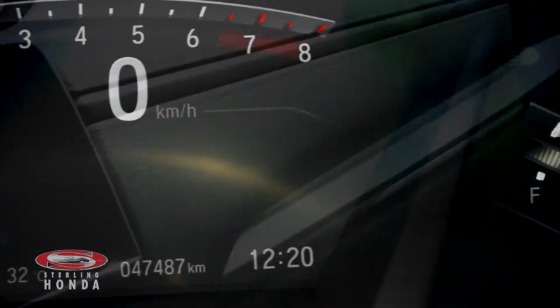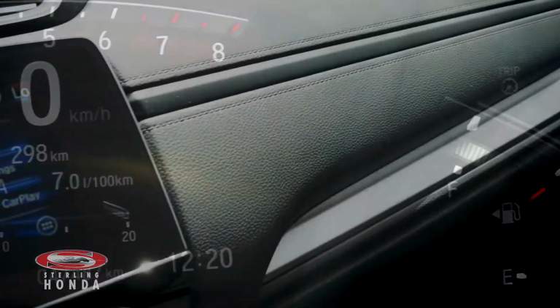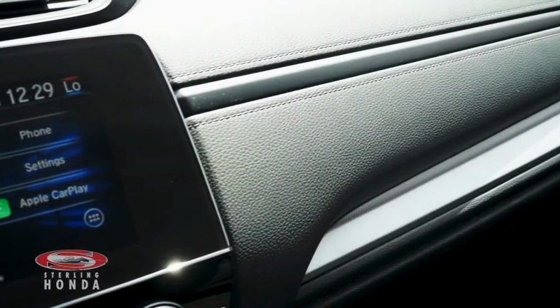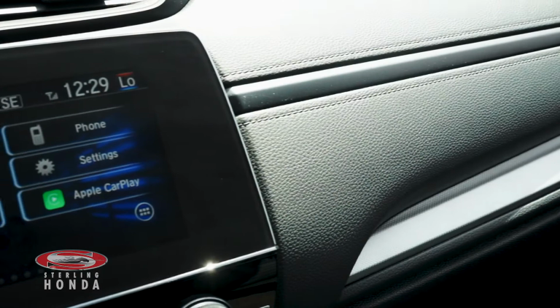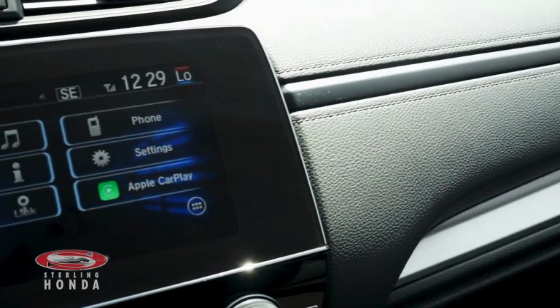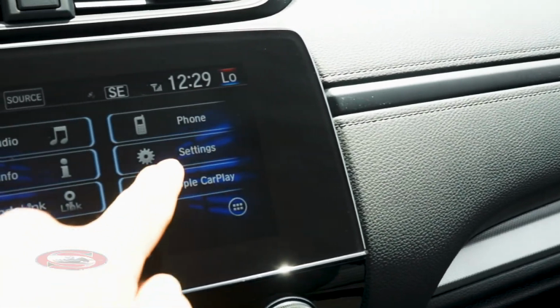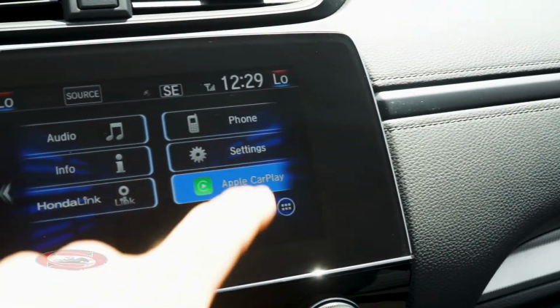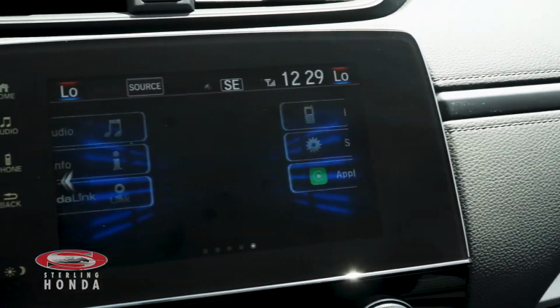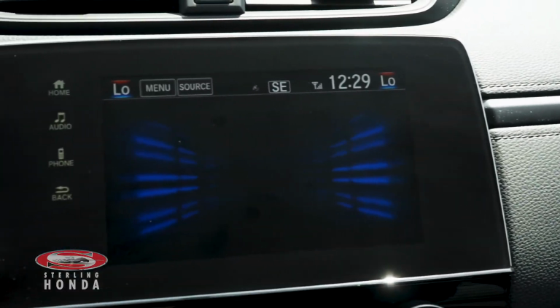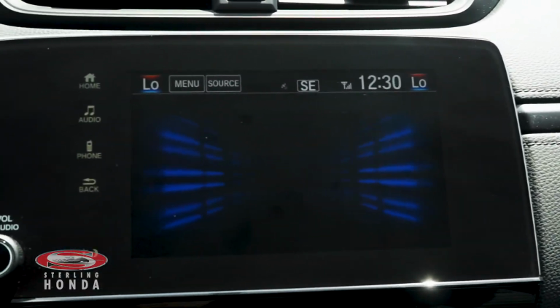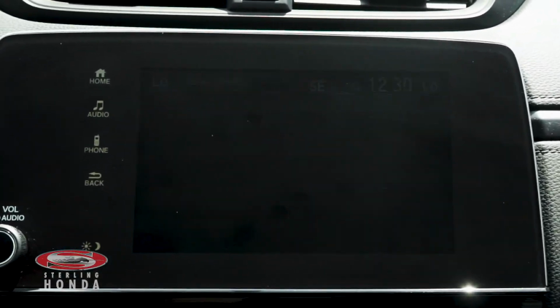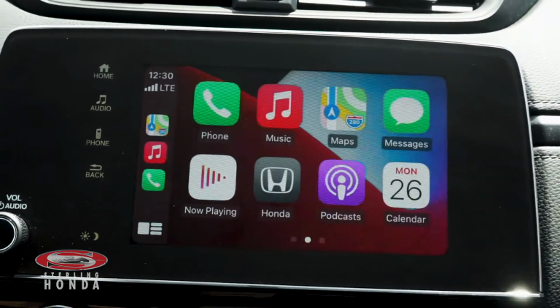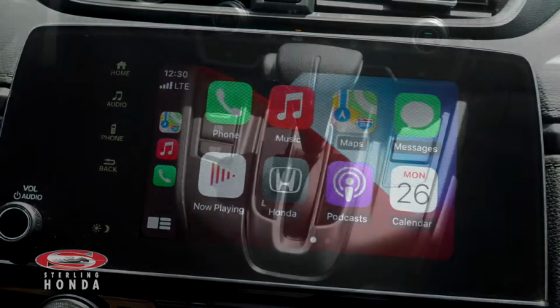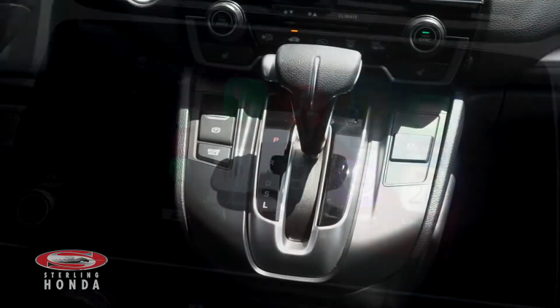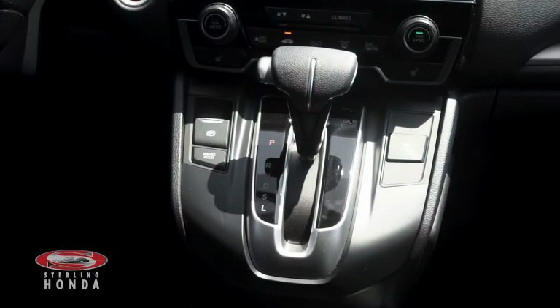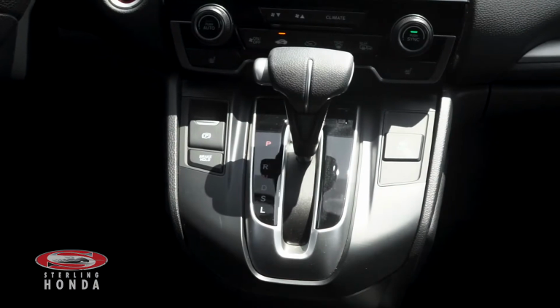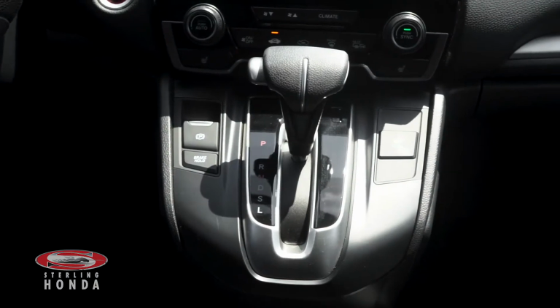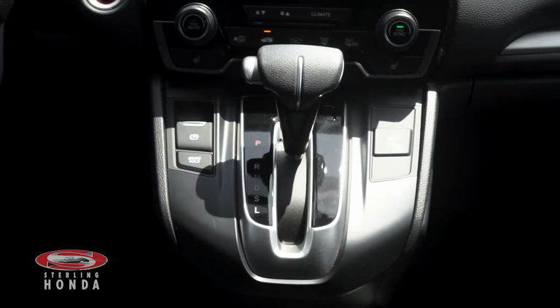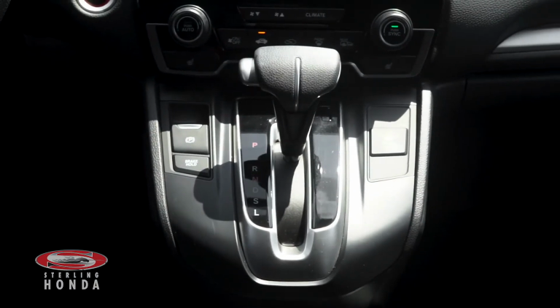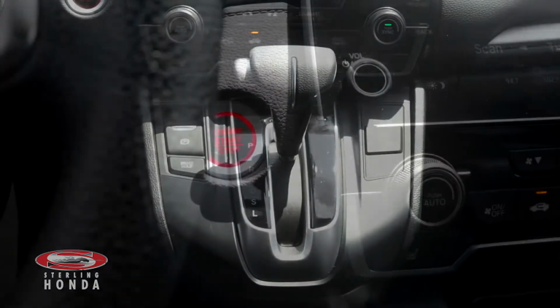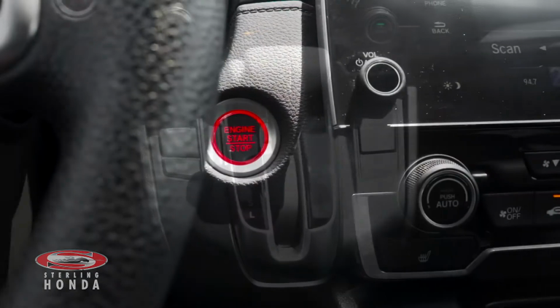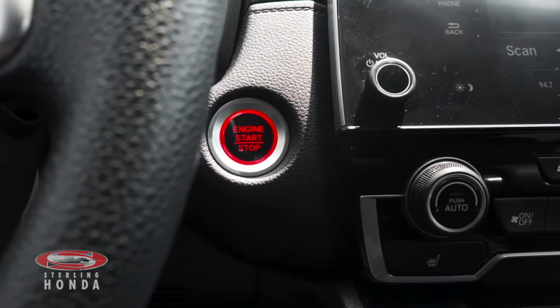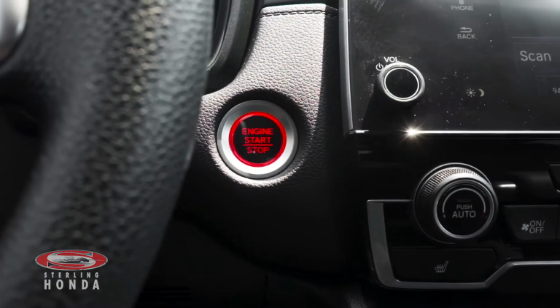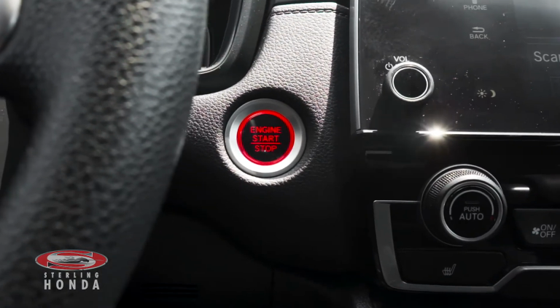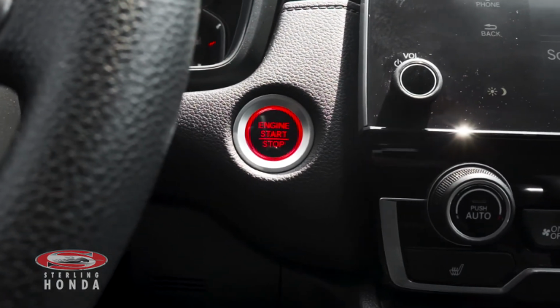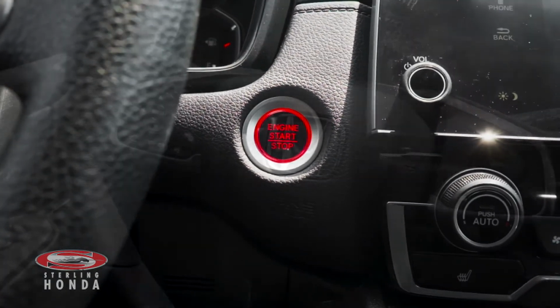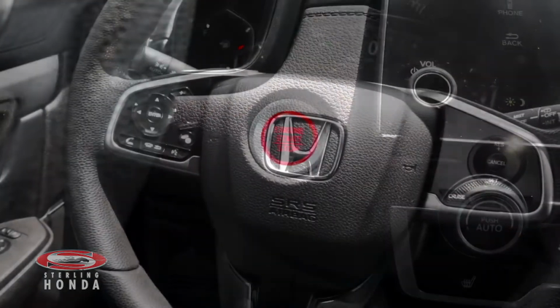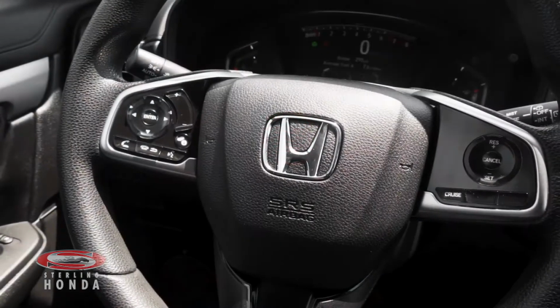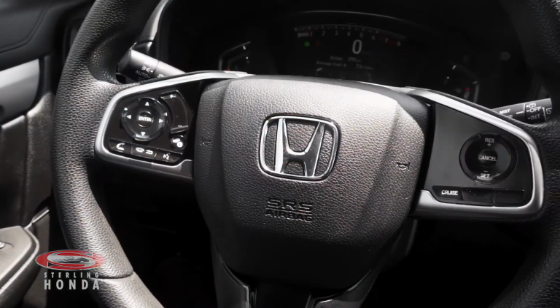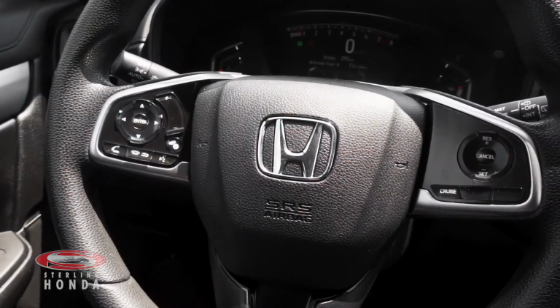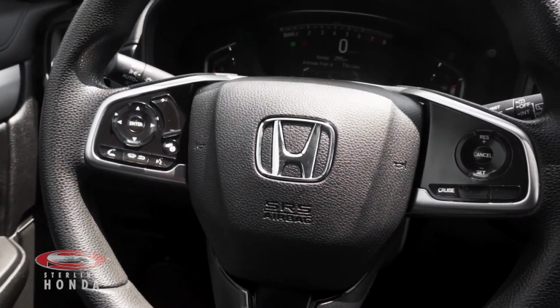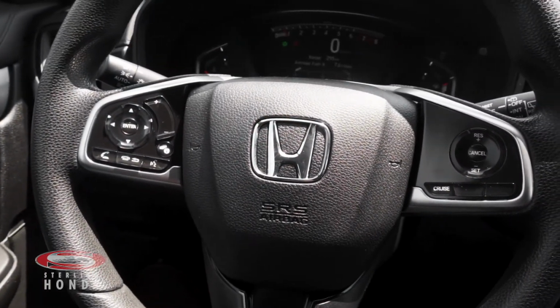This vehicle includes features like a touchscreen stereo system with Apple CarPlay and Android Auto, an automatic transmission with sport mode, keyless entry and a push-to-start button, and a steering wheel with audio and call controls.